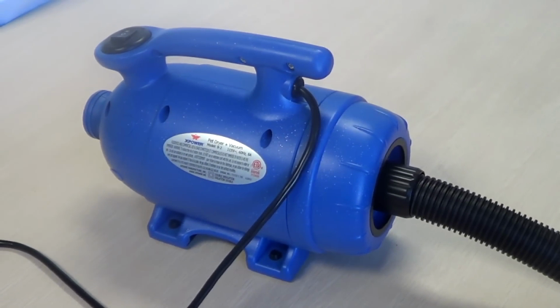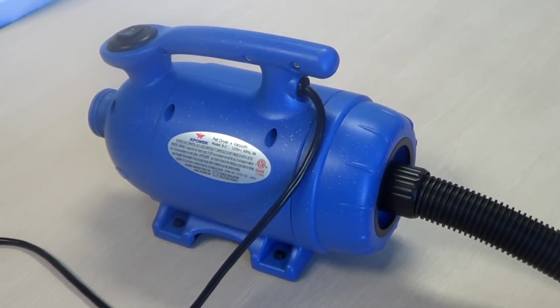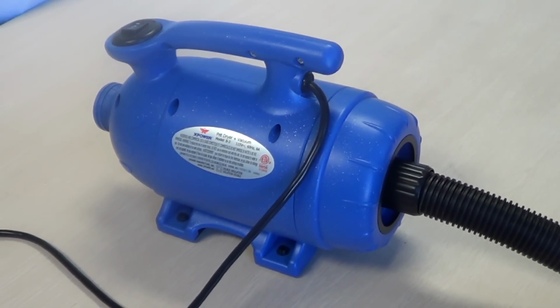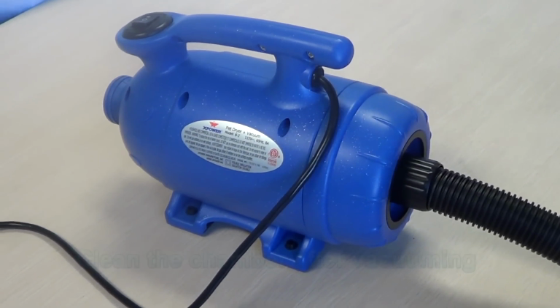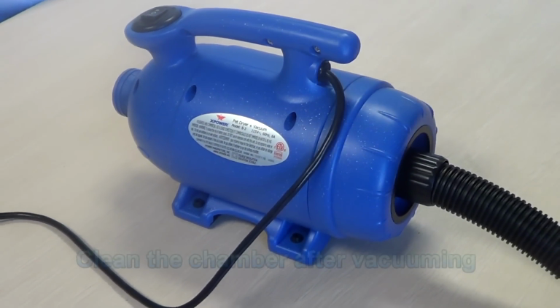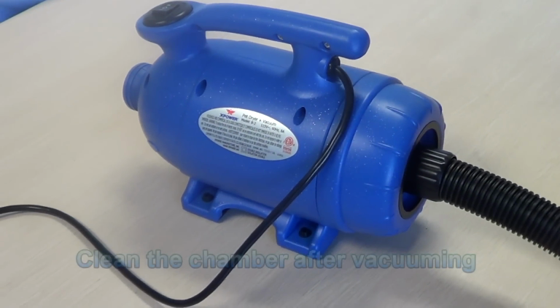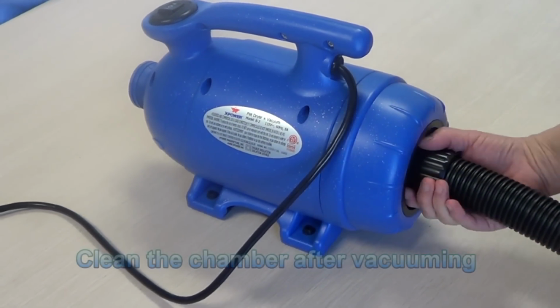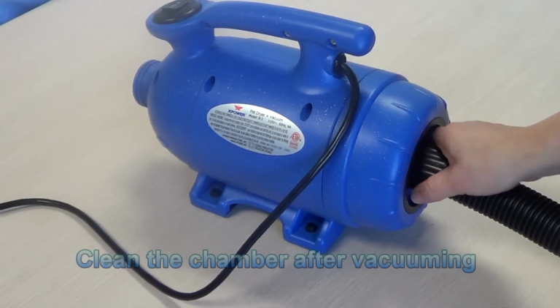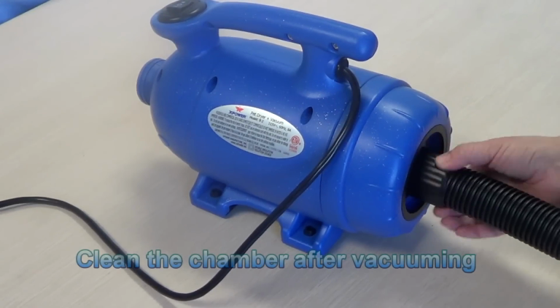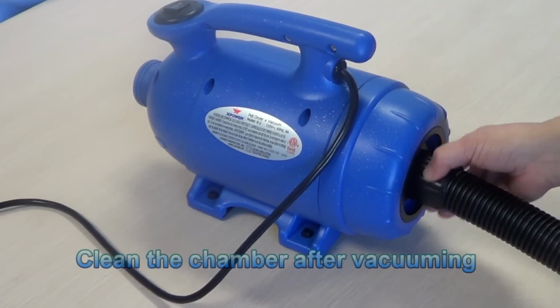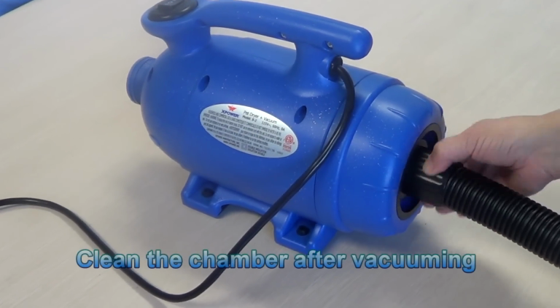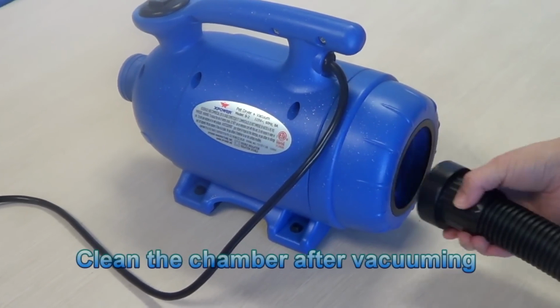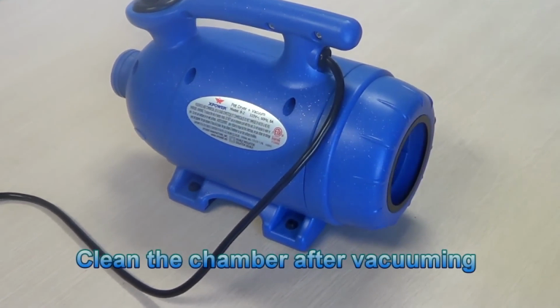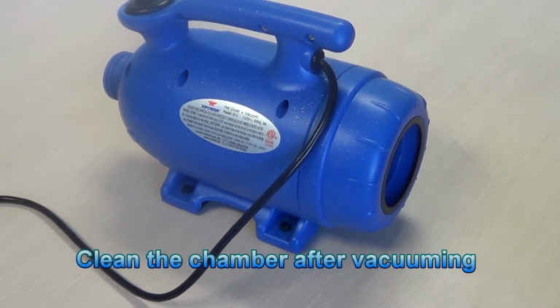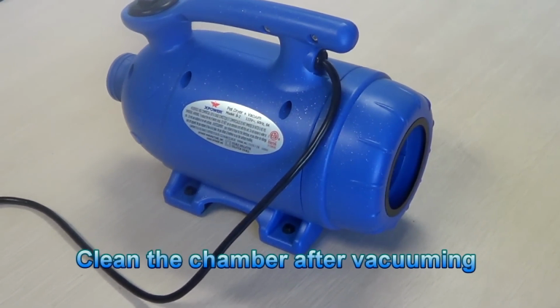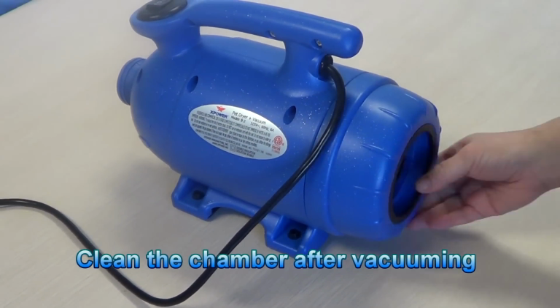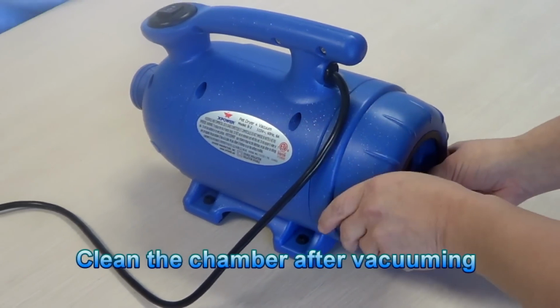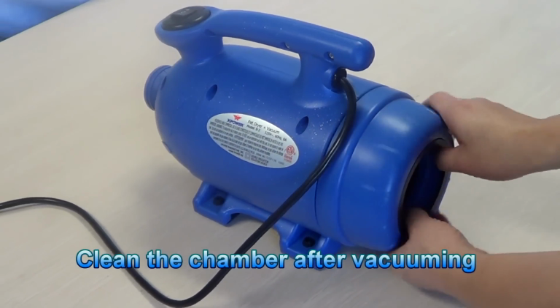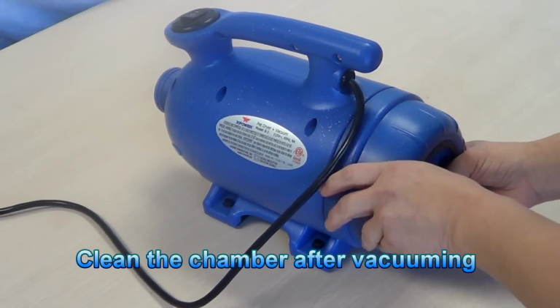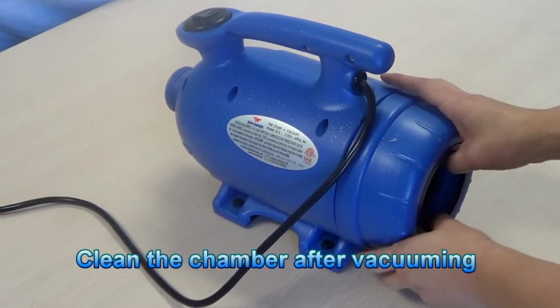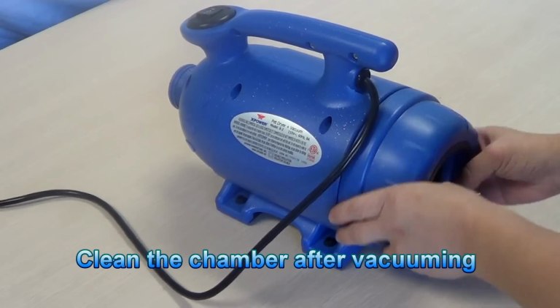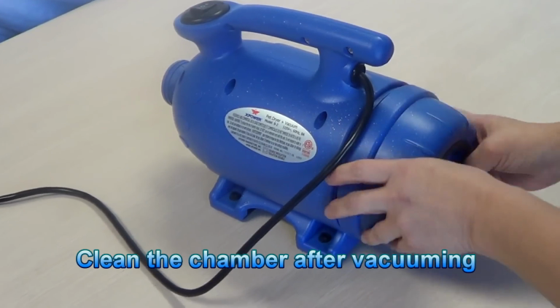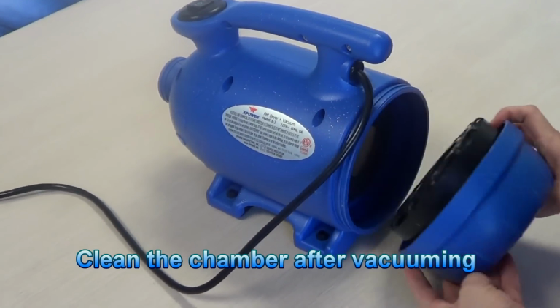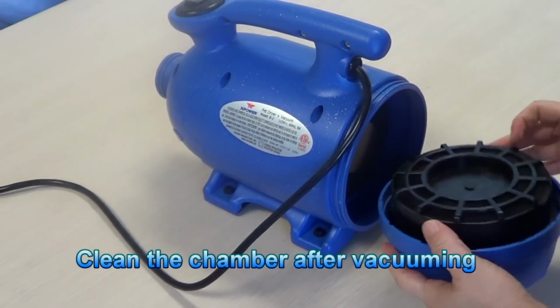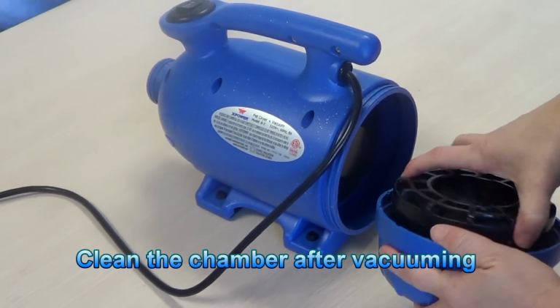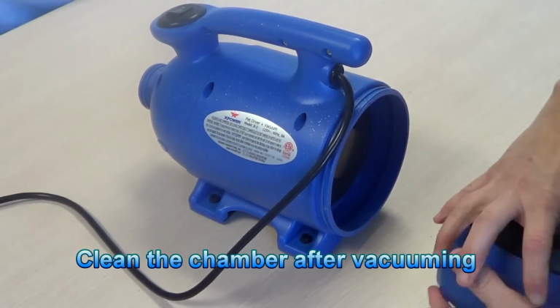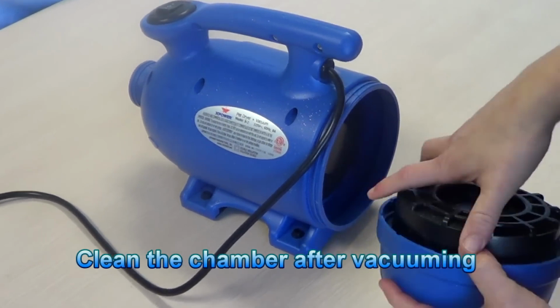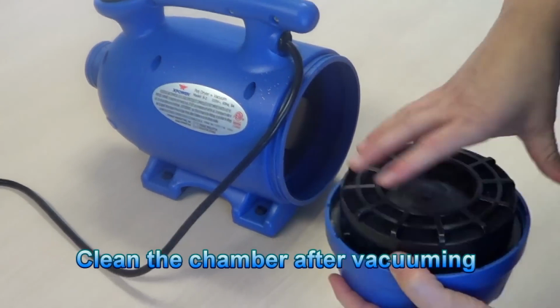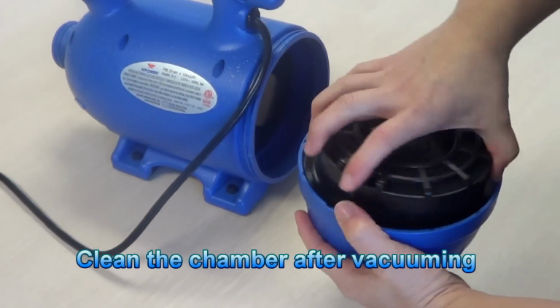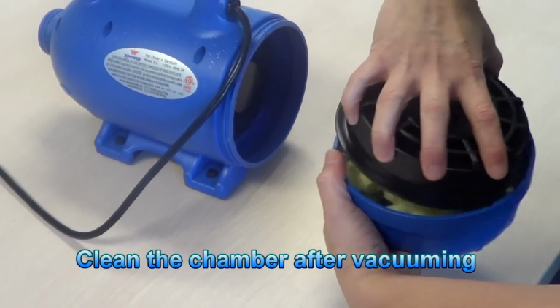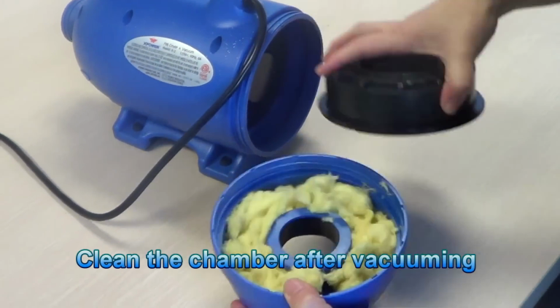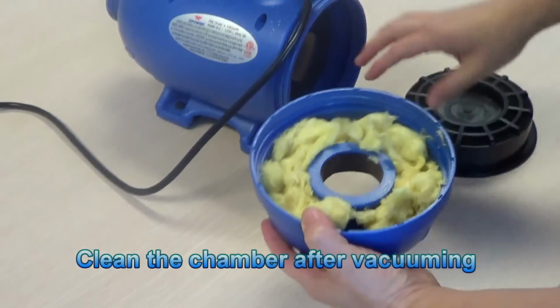To maintain your machine and protect its motor life, after using the vacuum feature, you'll clean the chamber by removing any debris.